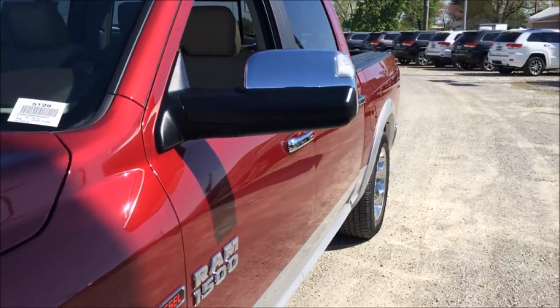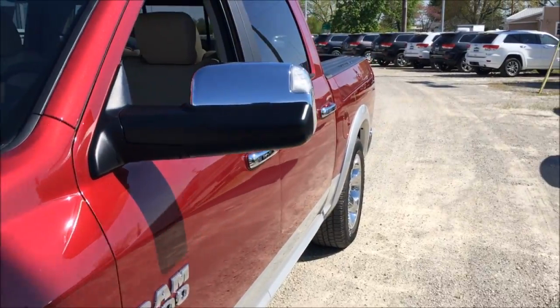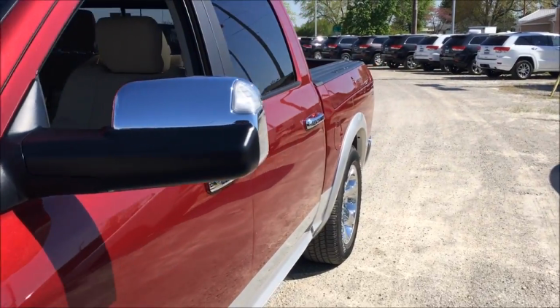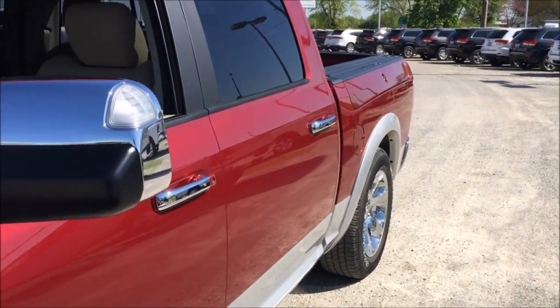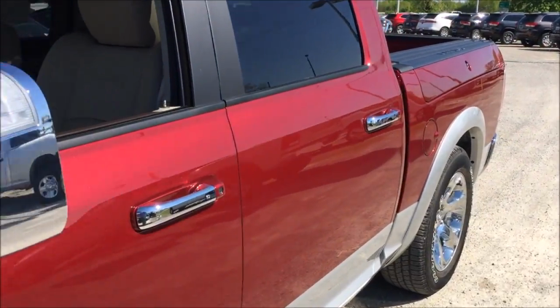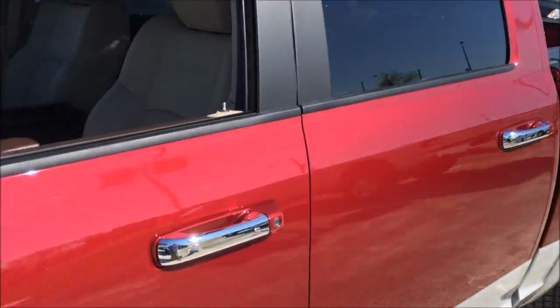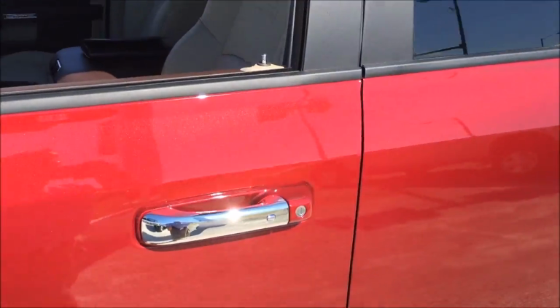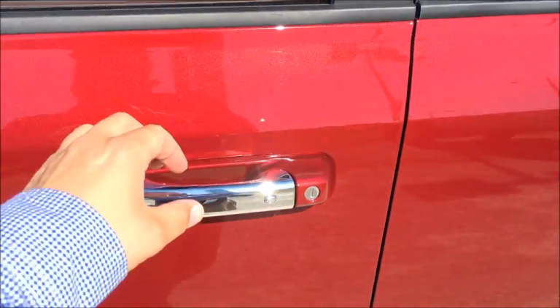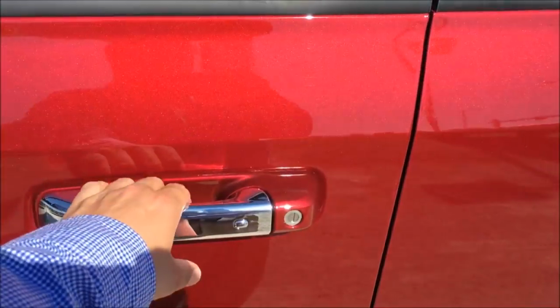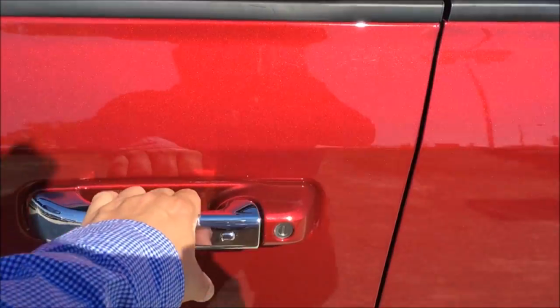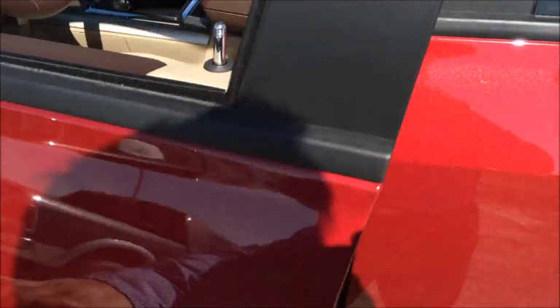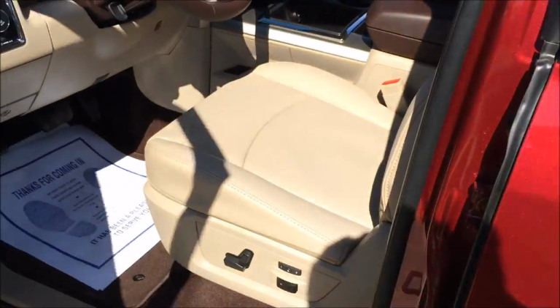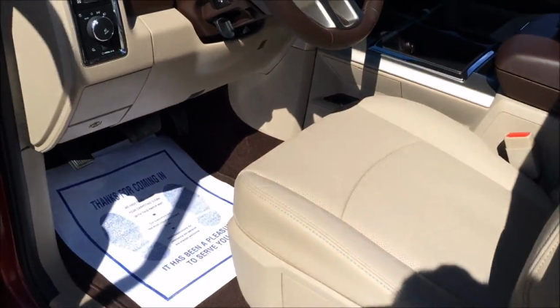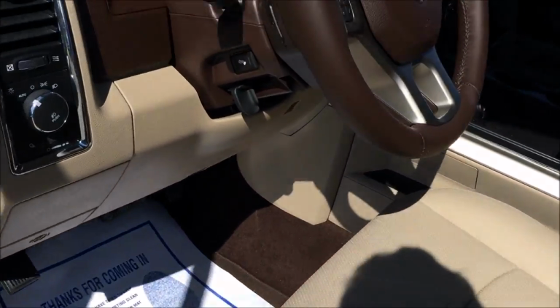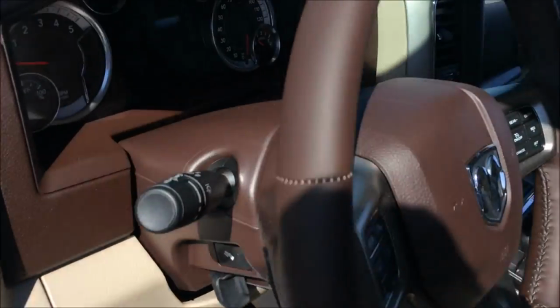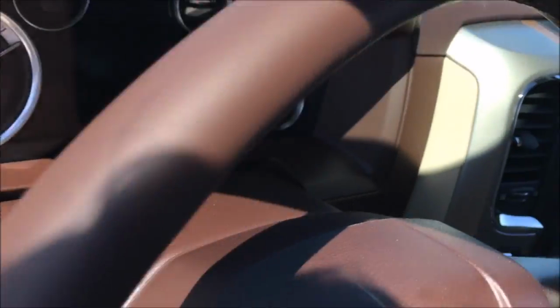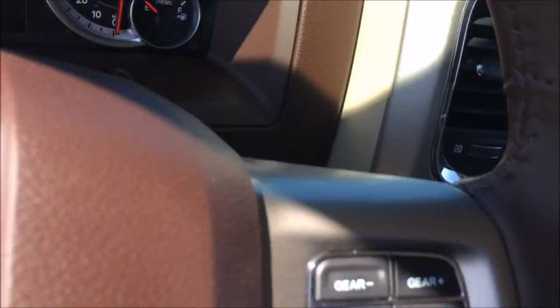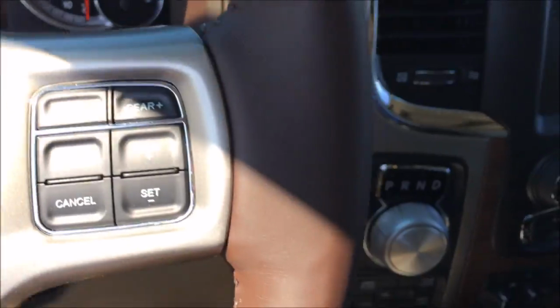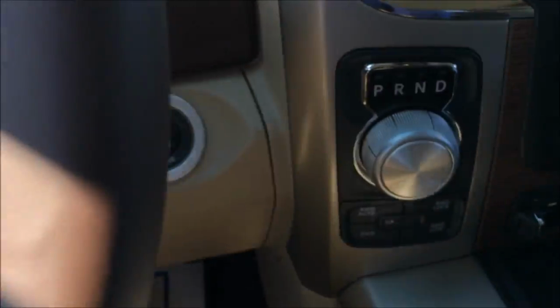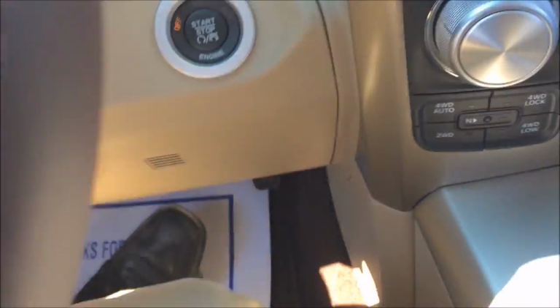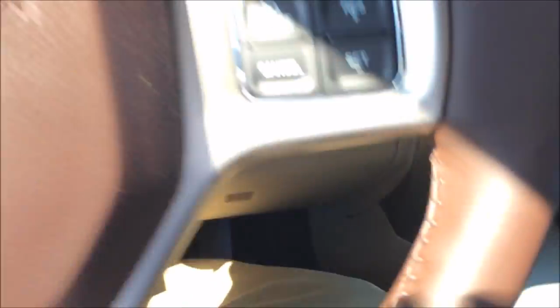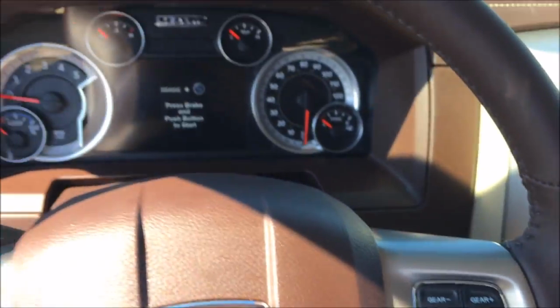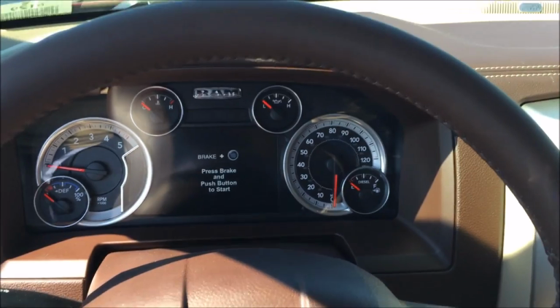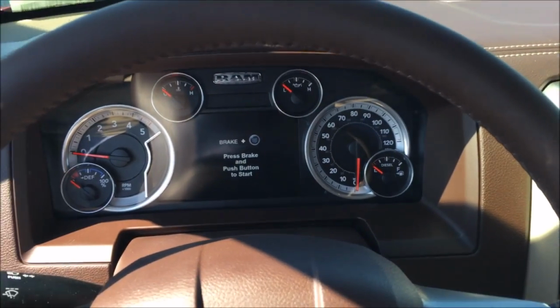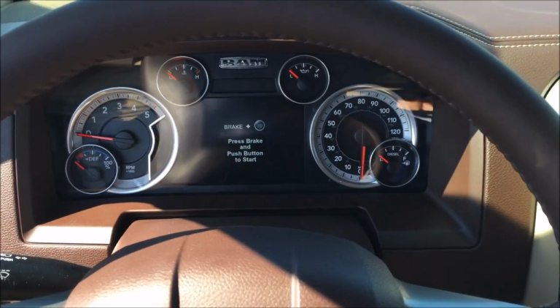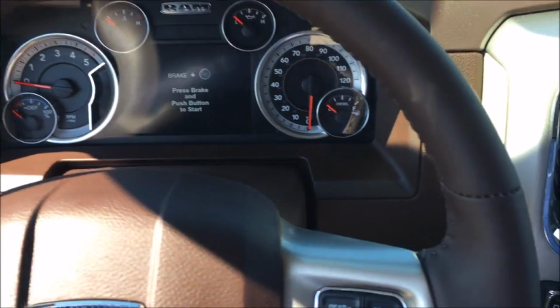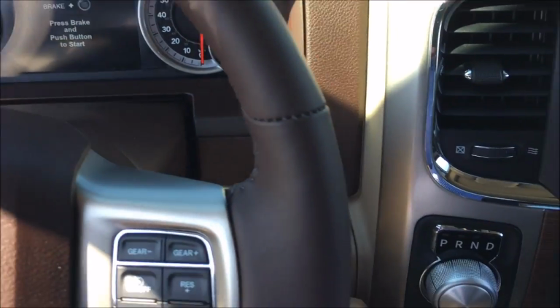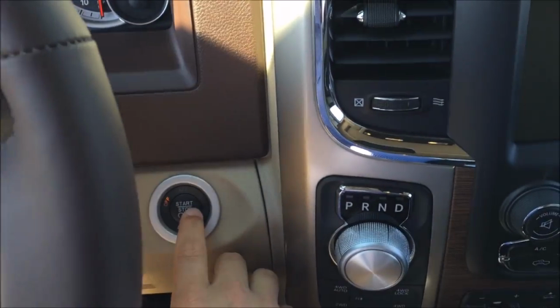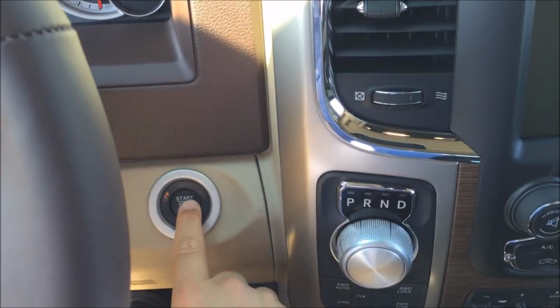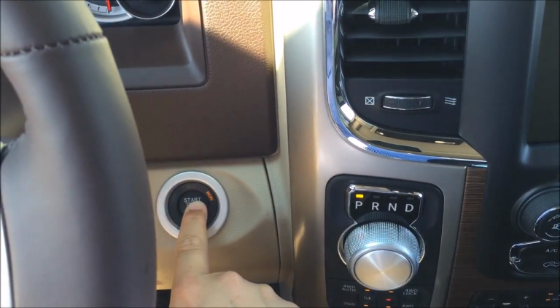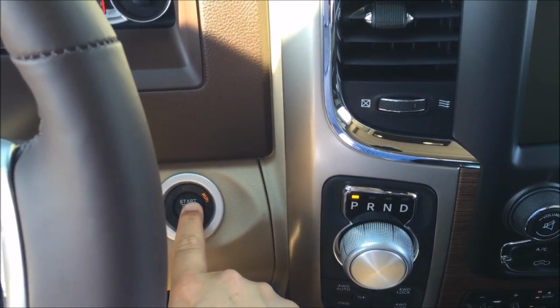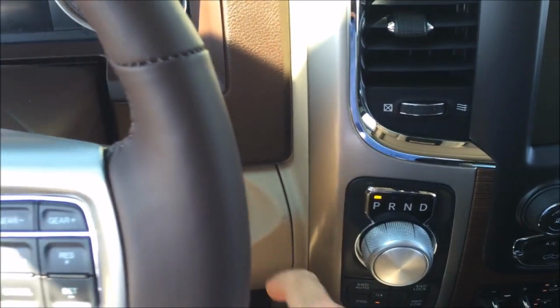So now we're going to go and hop in without losing our key, of course. We'll close the door behind us here. Put your foot on the brake to start it. Press this button.